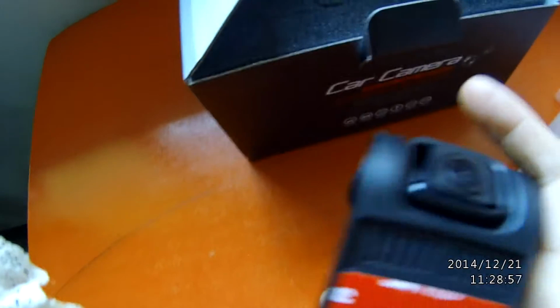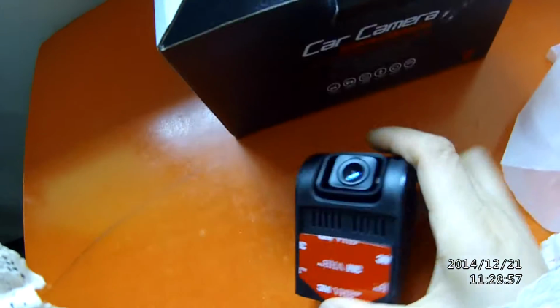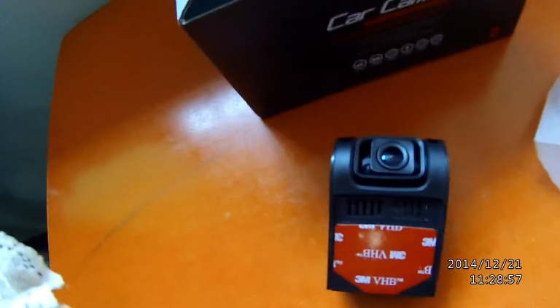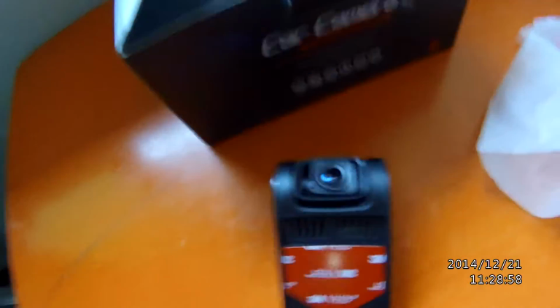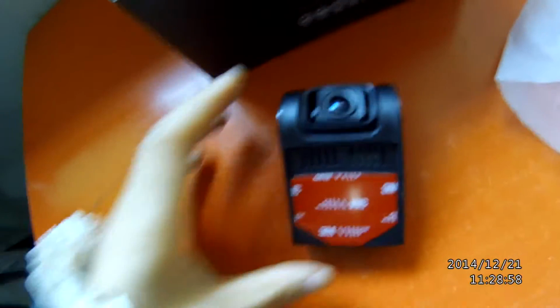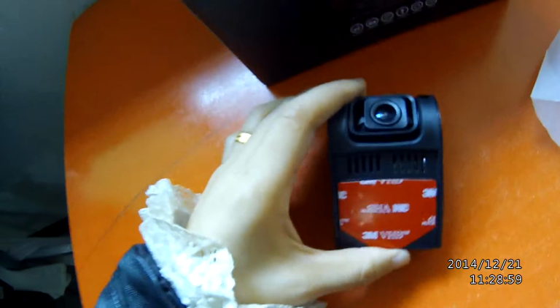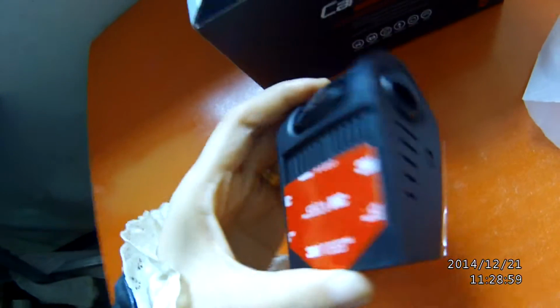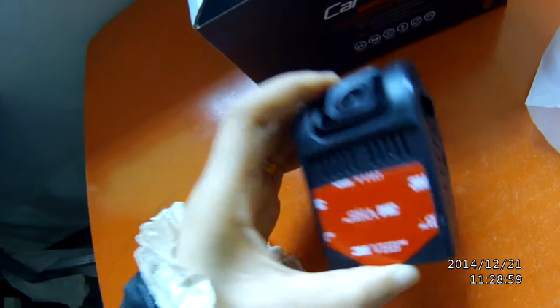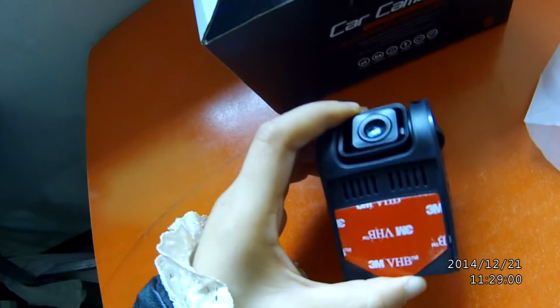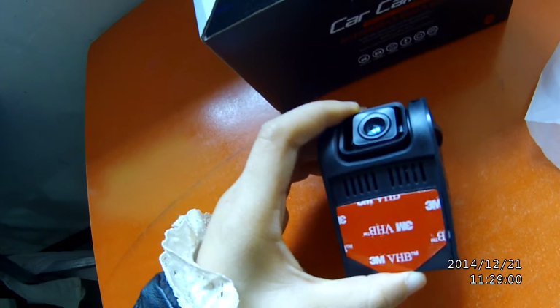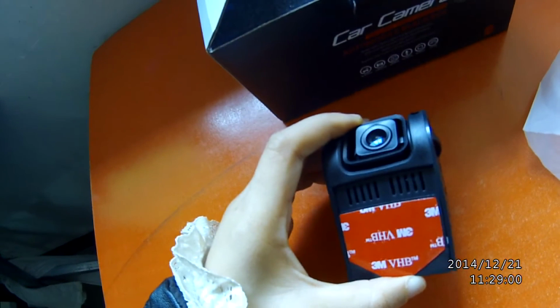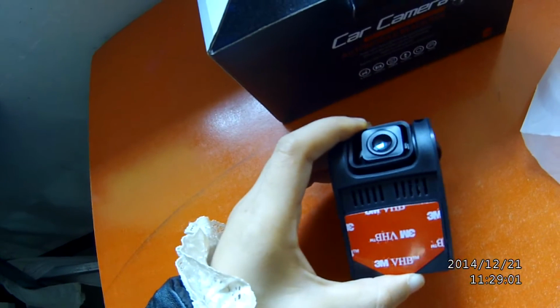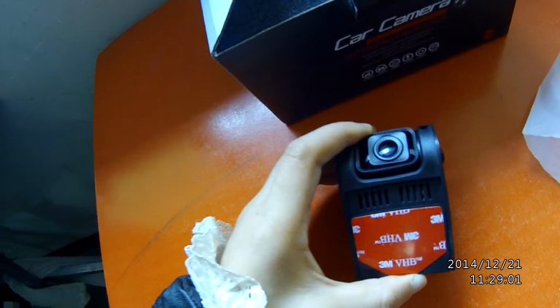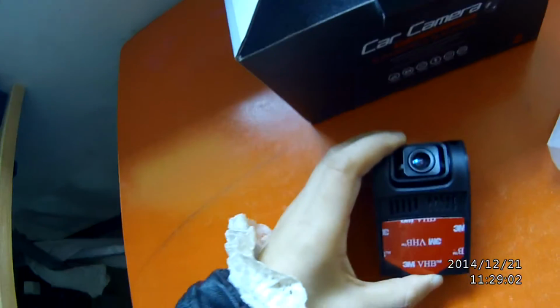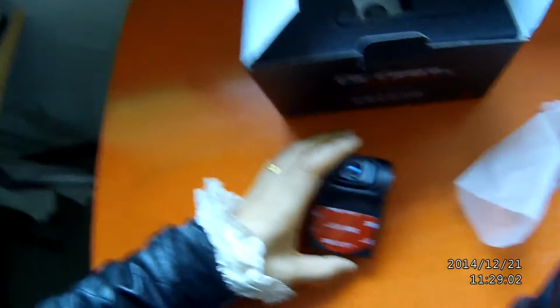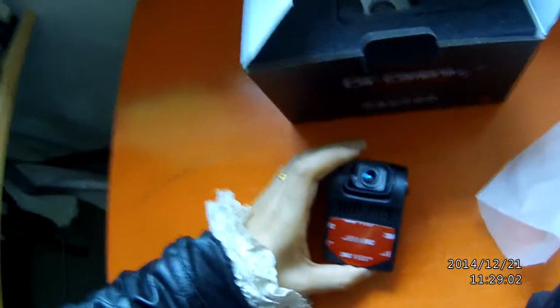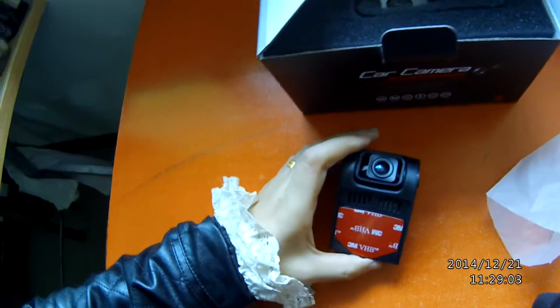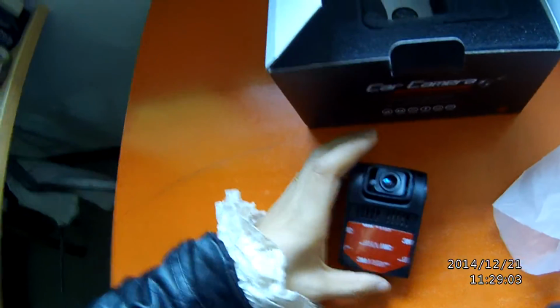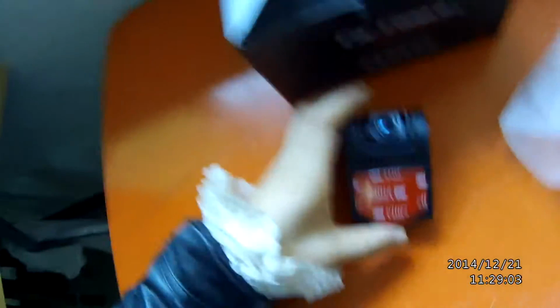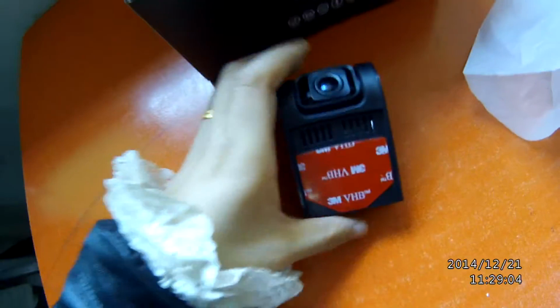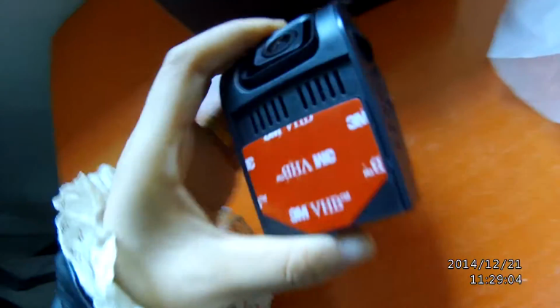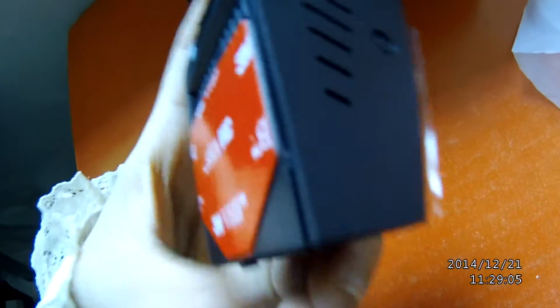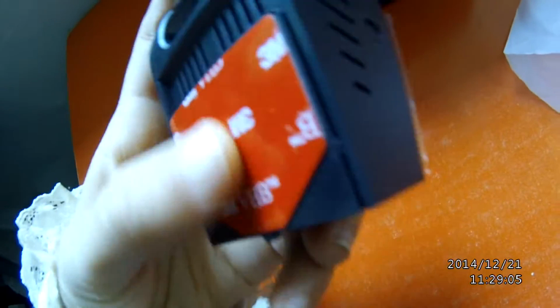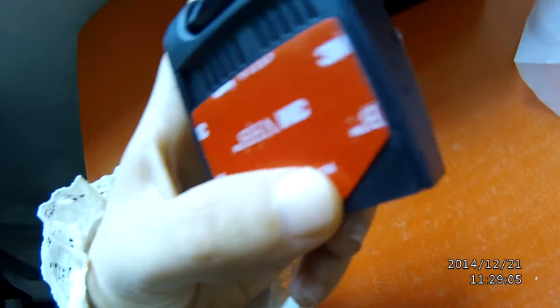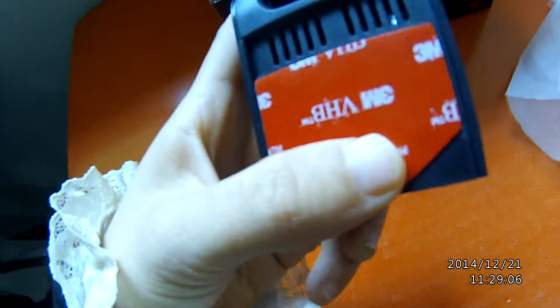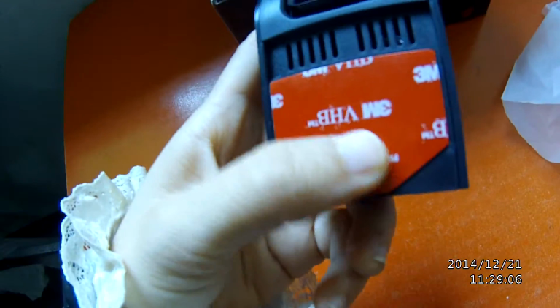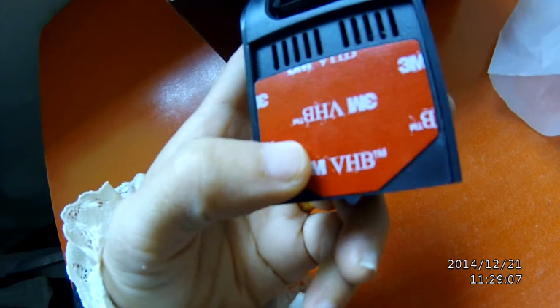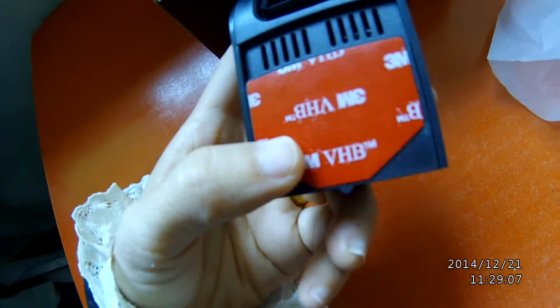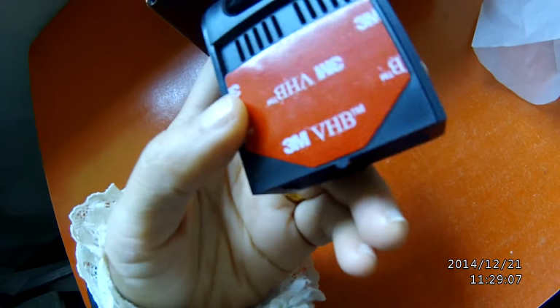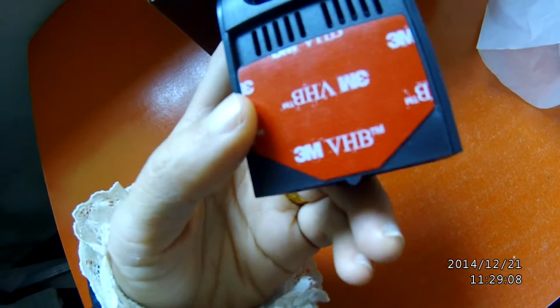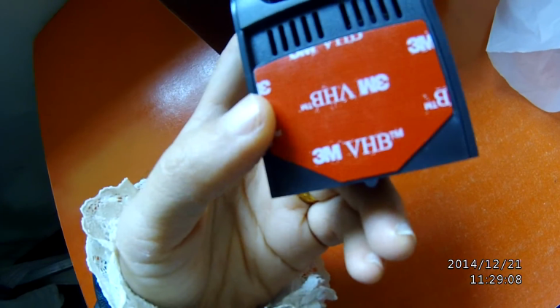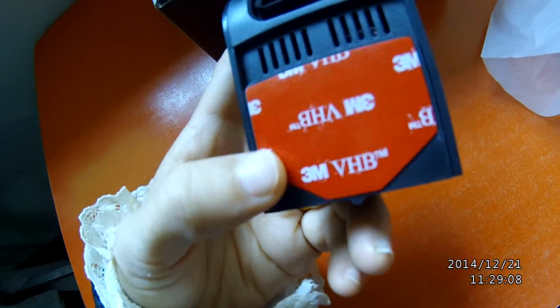This is the newest version from the TIESFONG factory. And on the back side, you can see the adhesive tape.